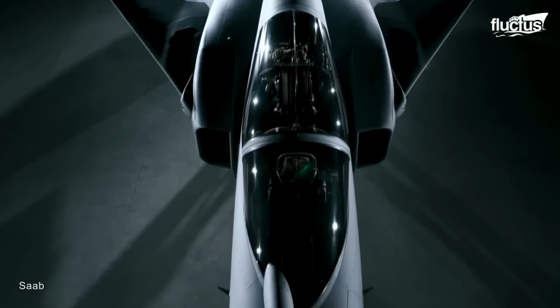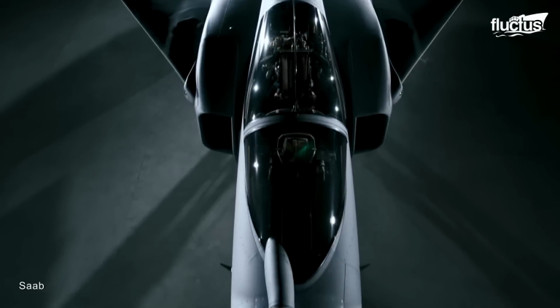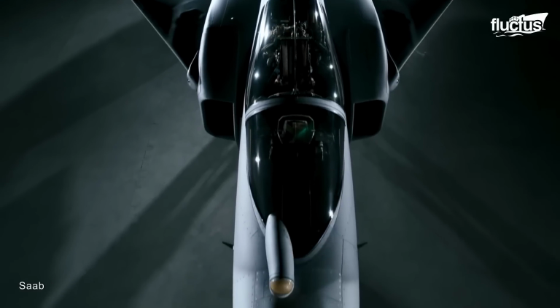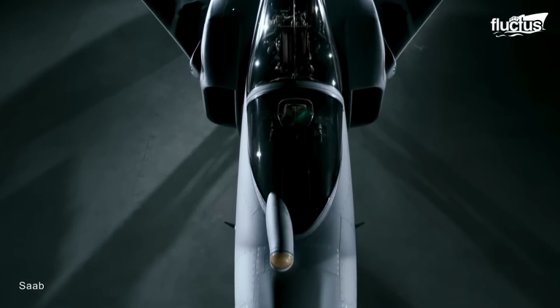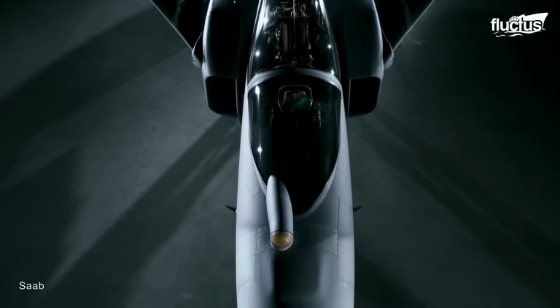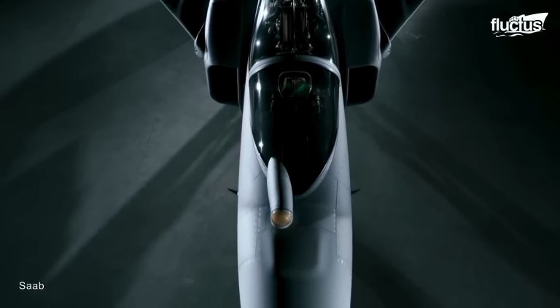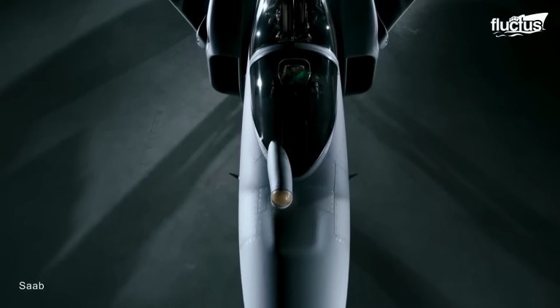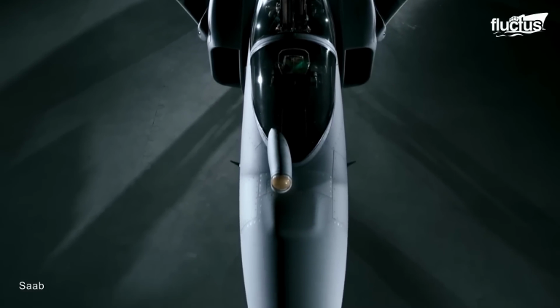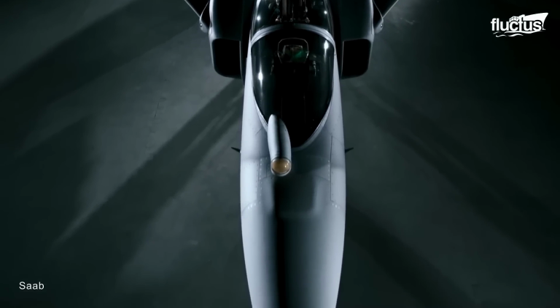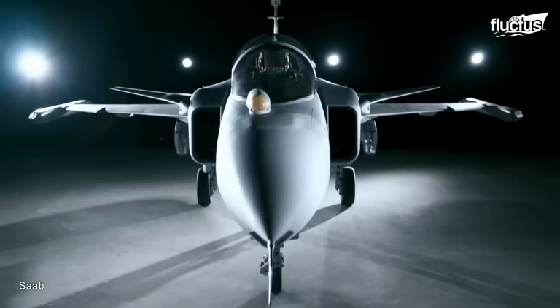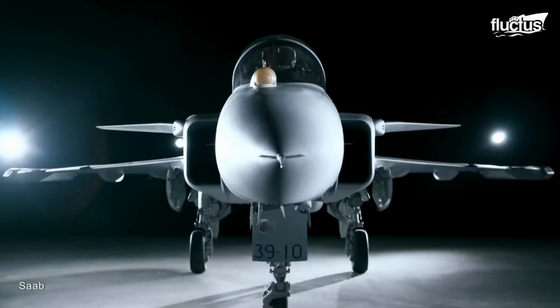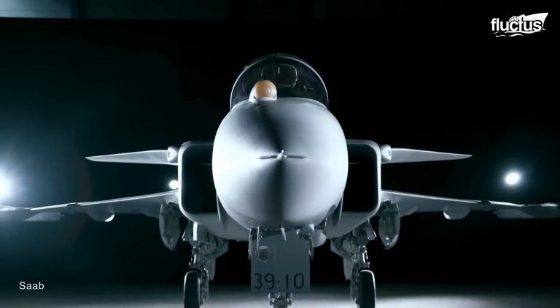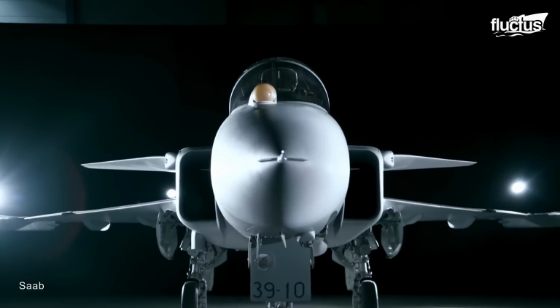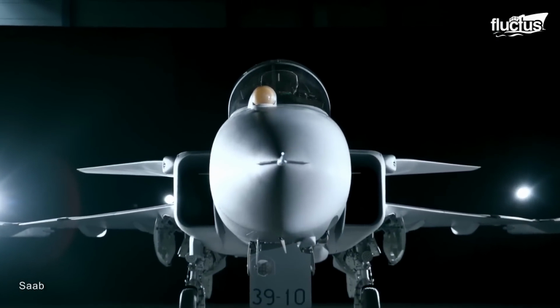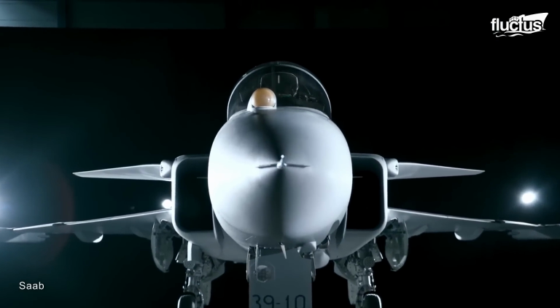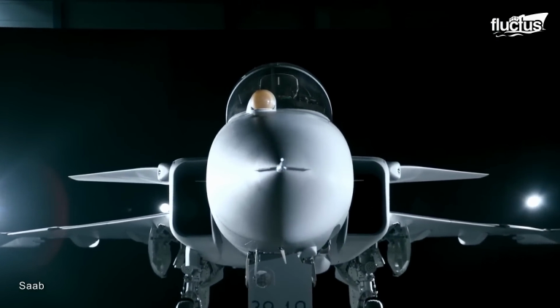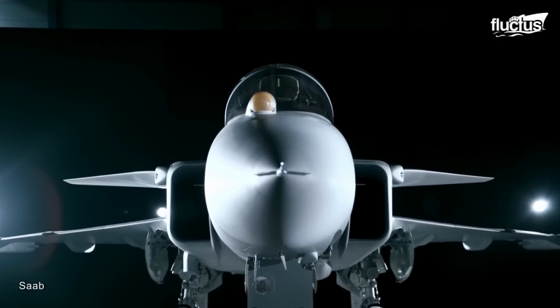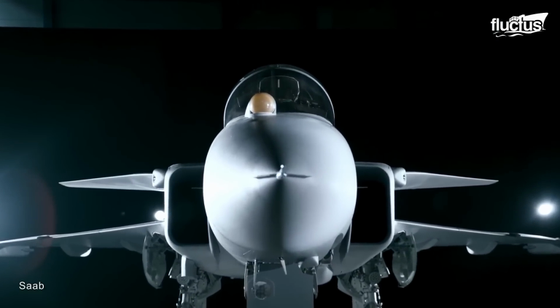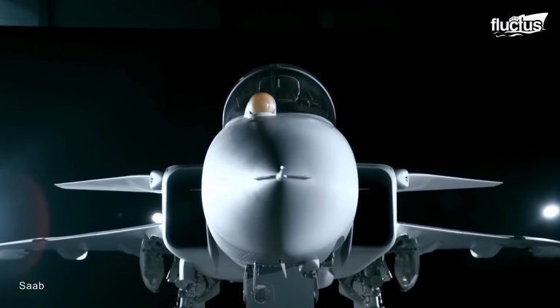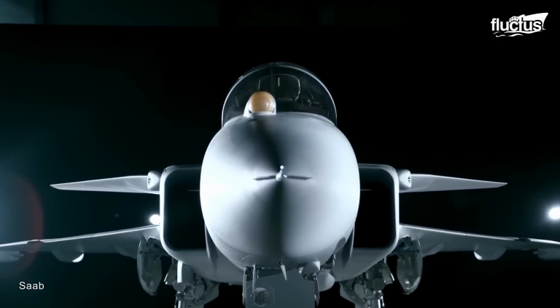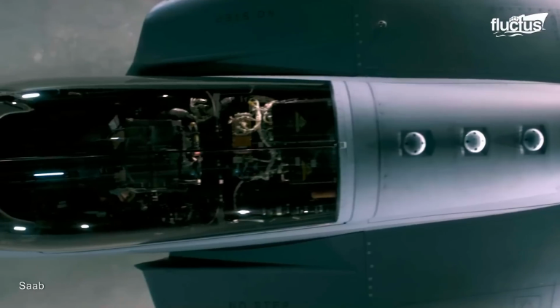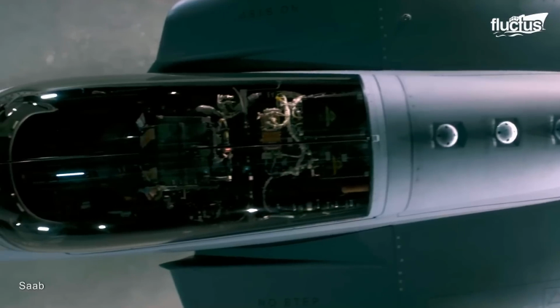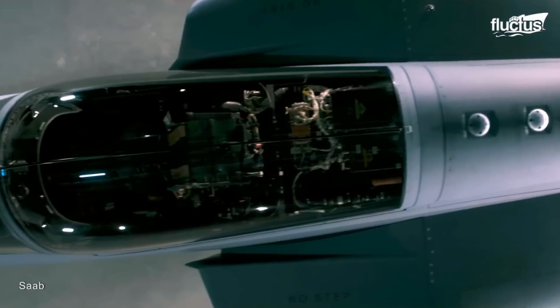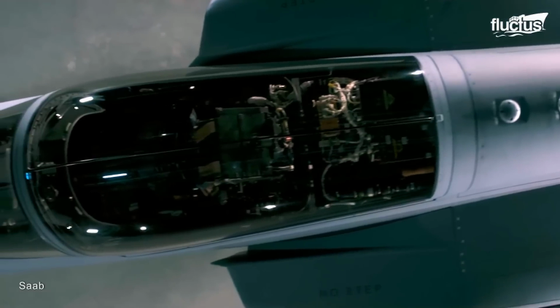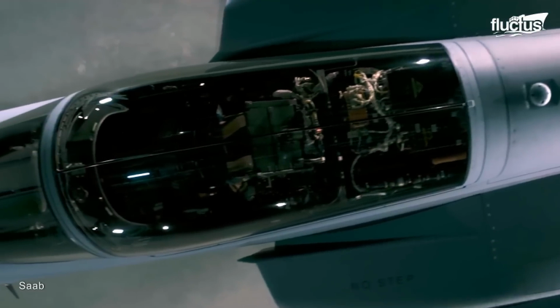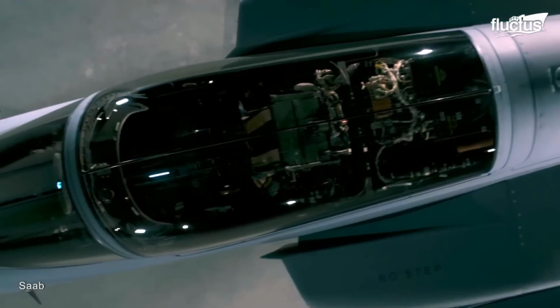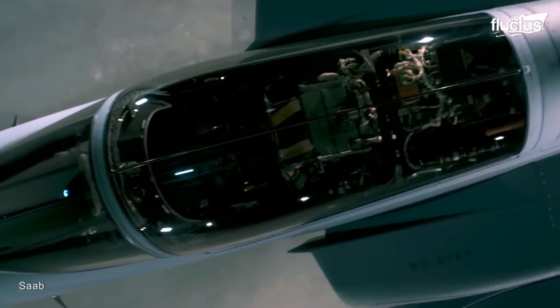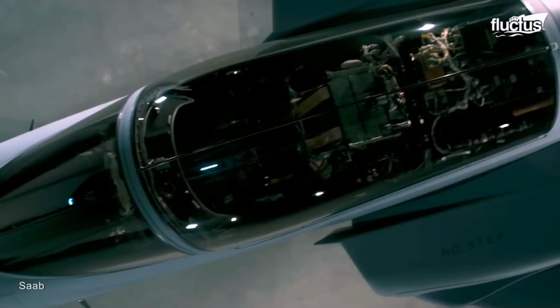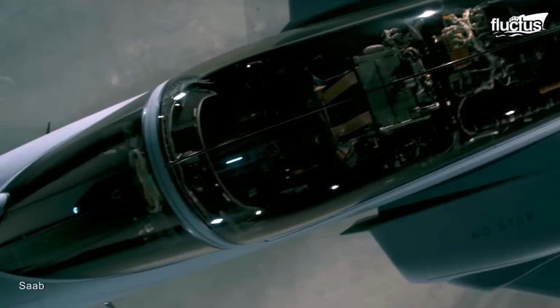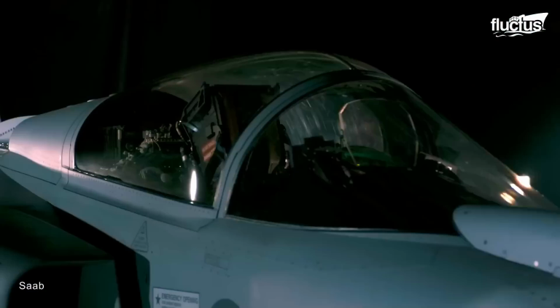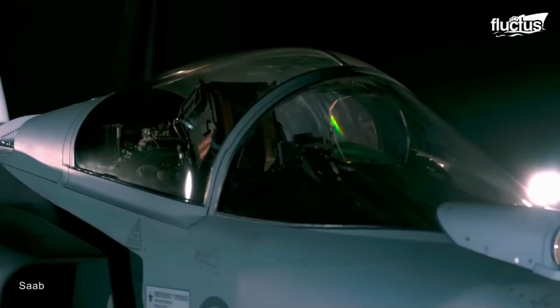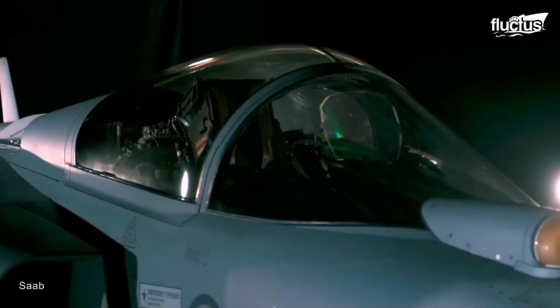Despite being designed in the 1970s, the Gripen did not have its maiden flight until 1988, particularly due to an extensive testing and improvement process.